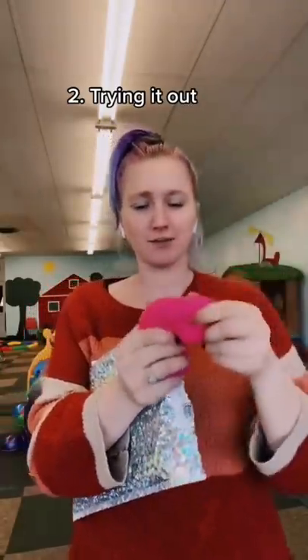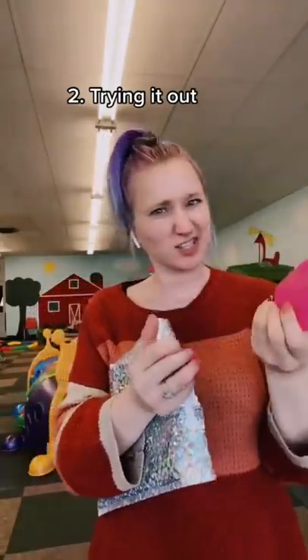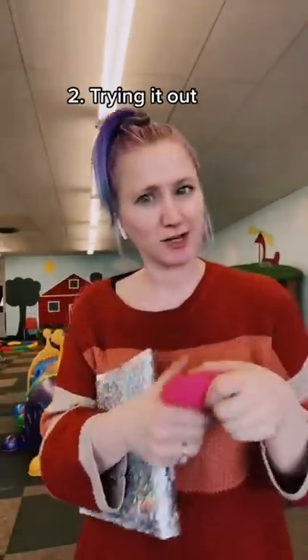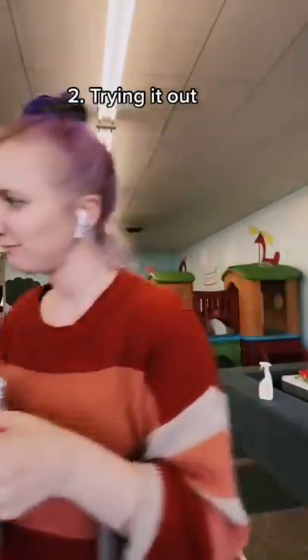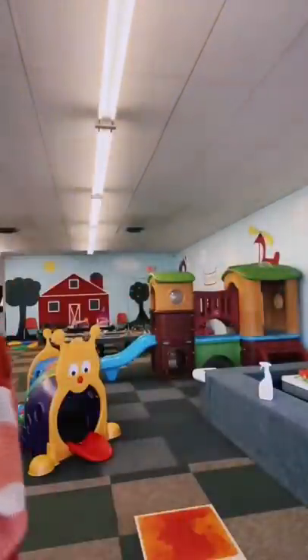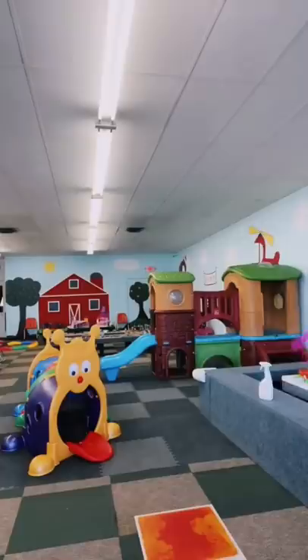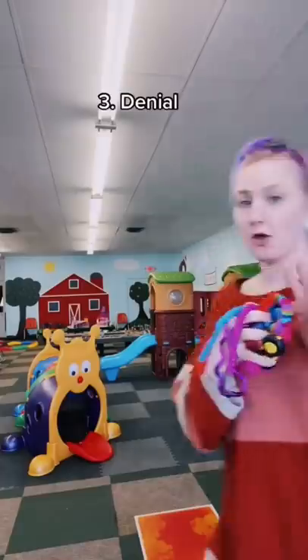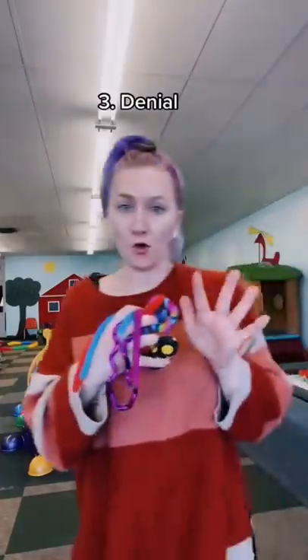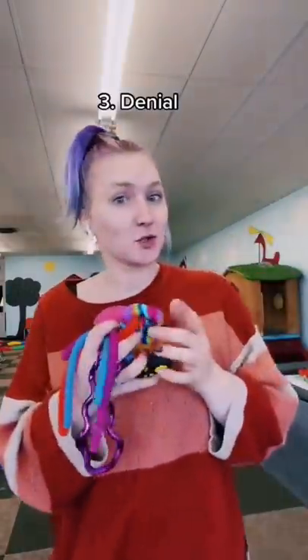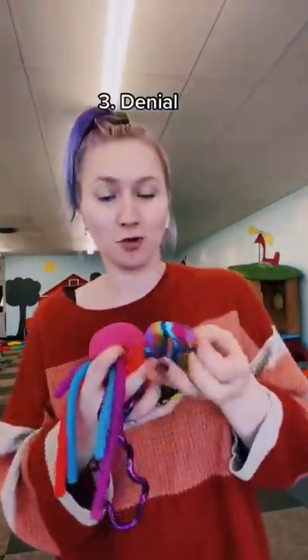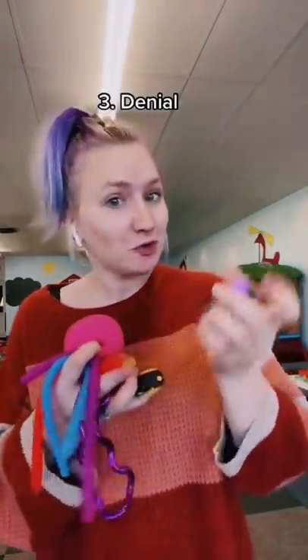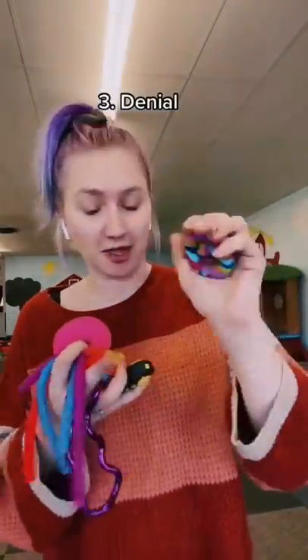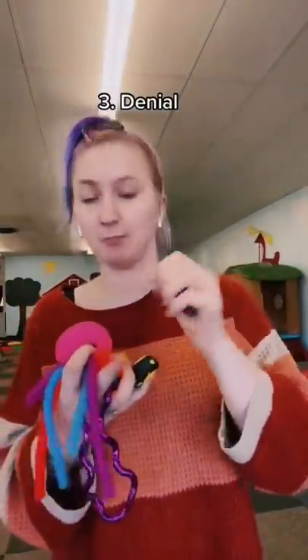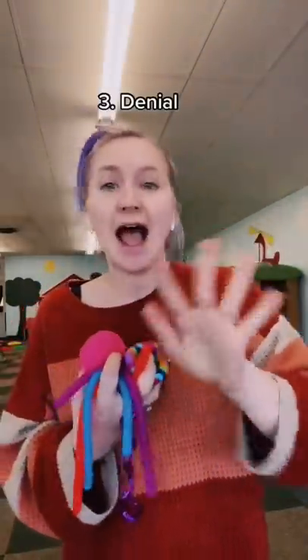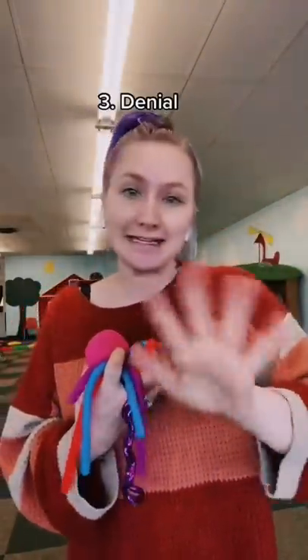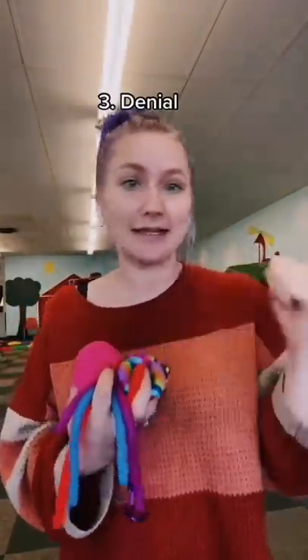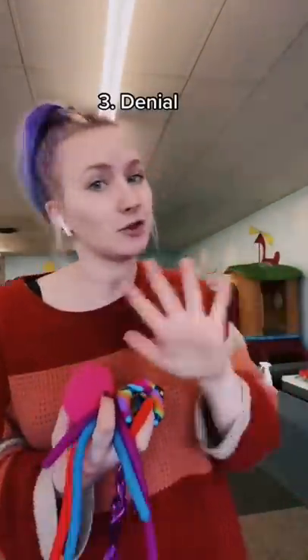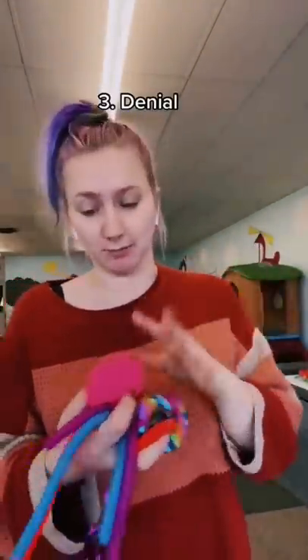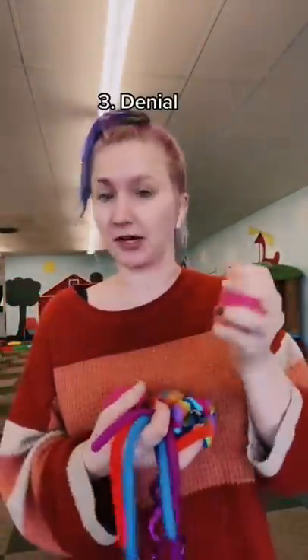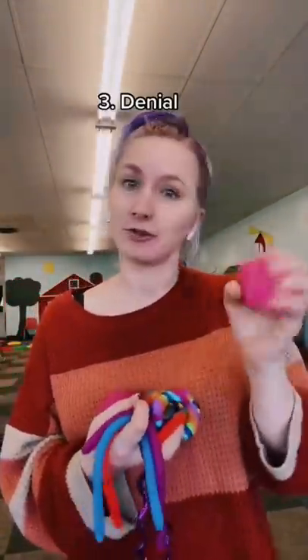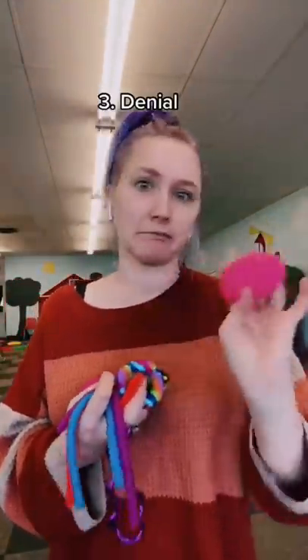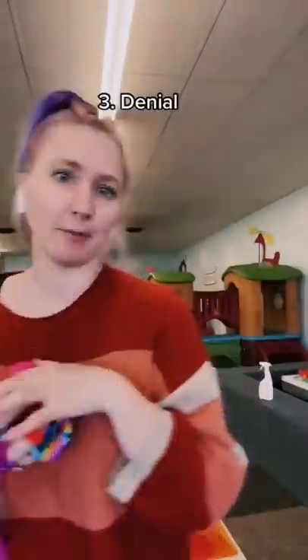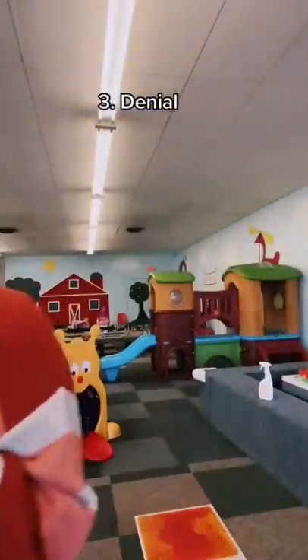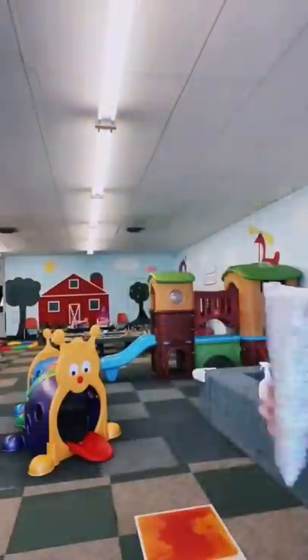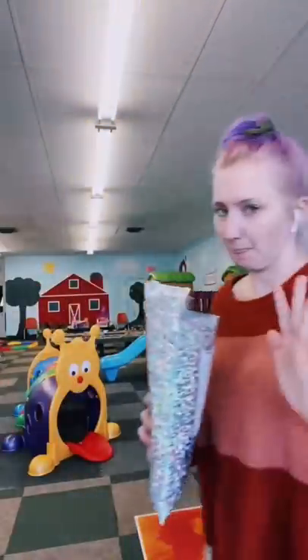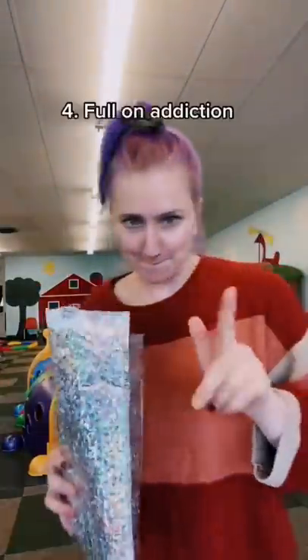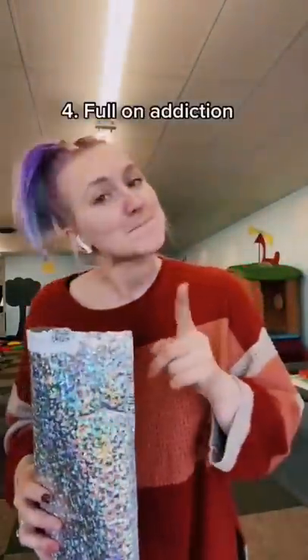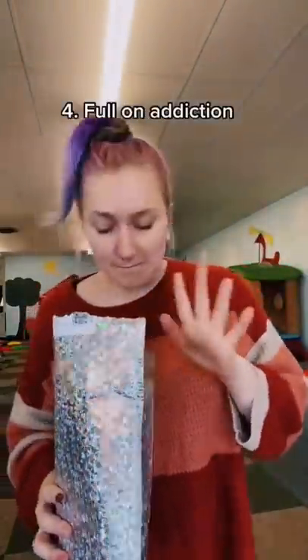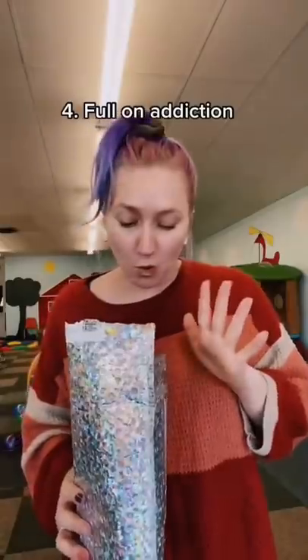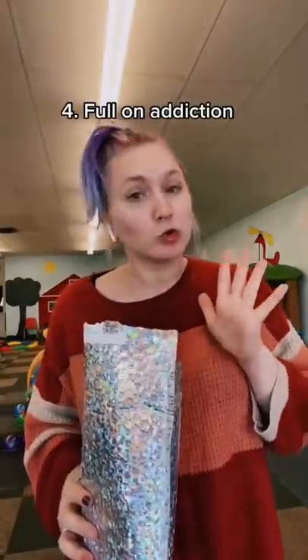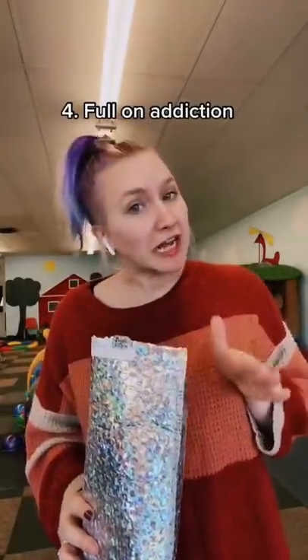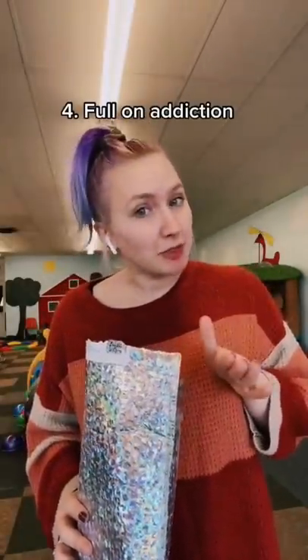Maybe I should get more. Okay so I ordered a few more things, but I needed them — I needed them for the playroom. Okay, they're not for me, they're not for me.